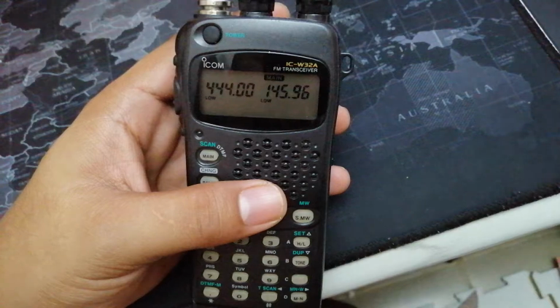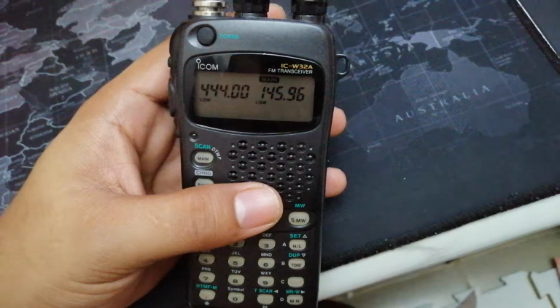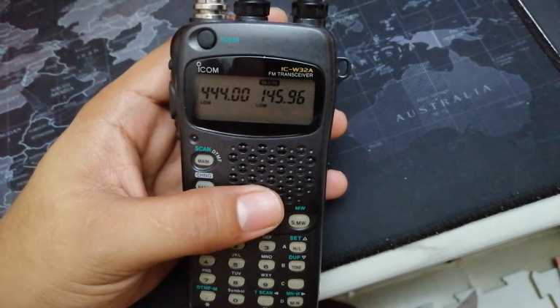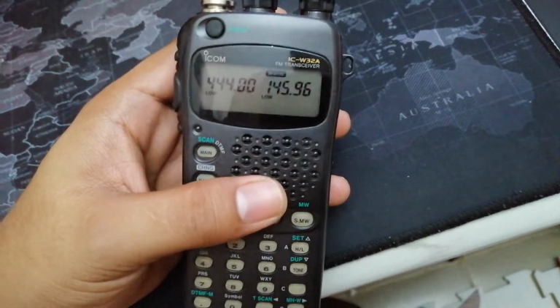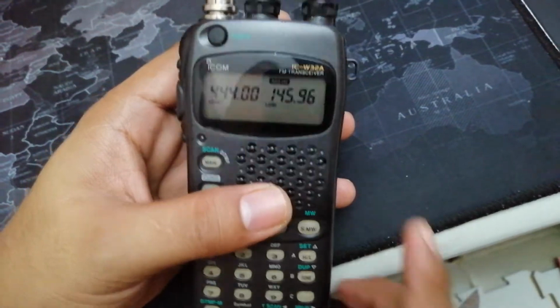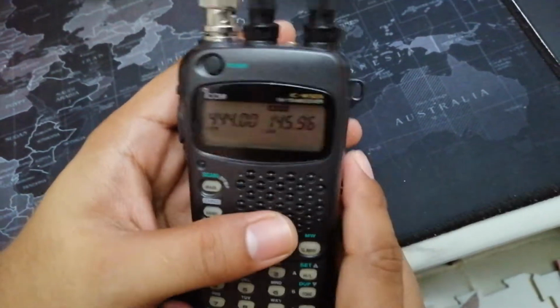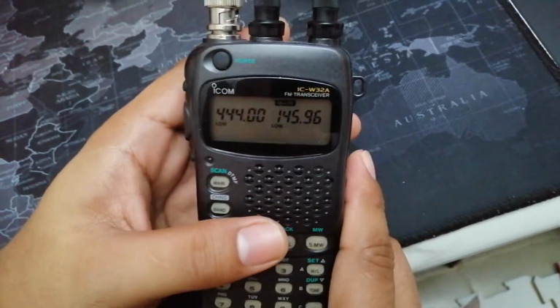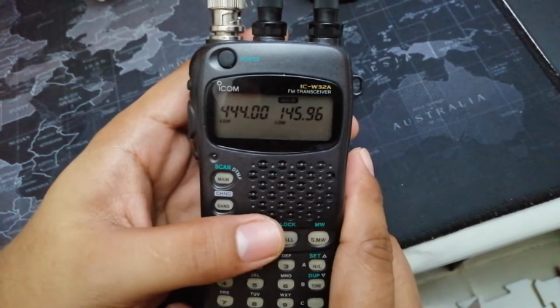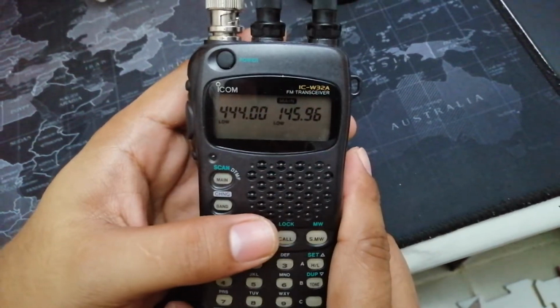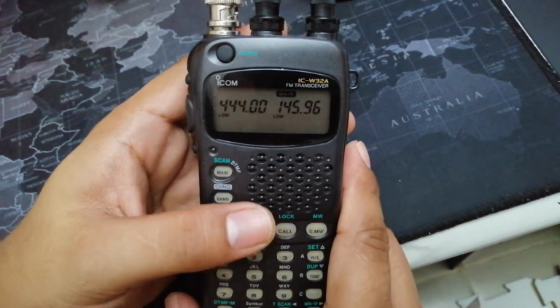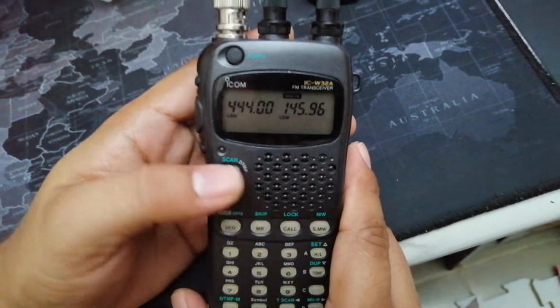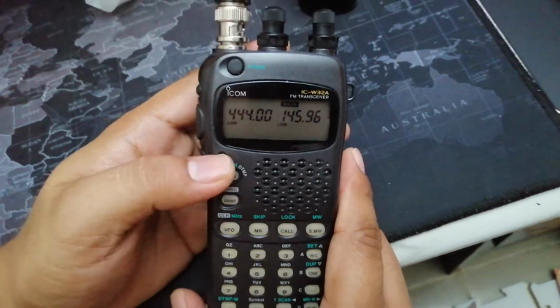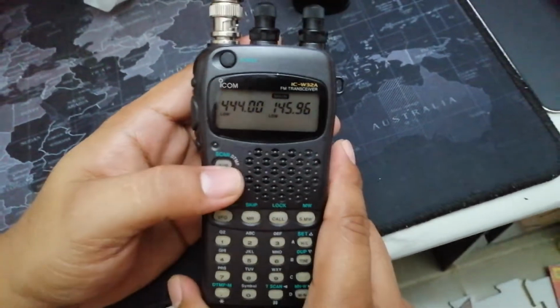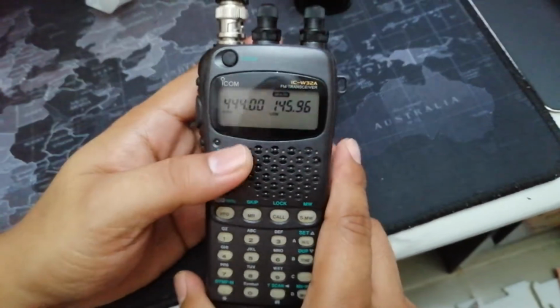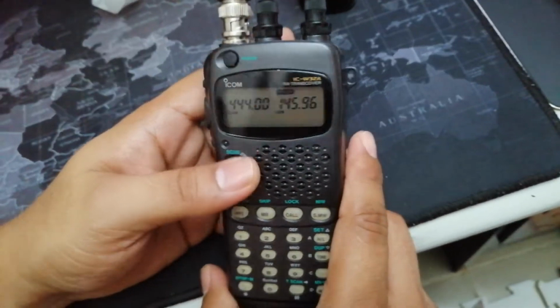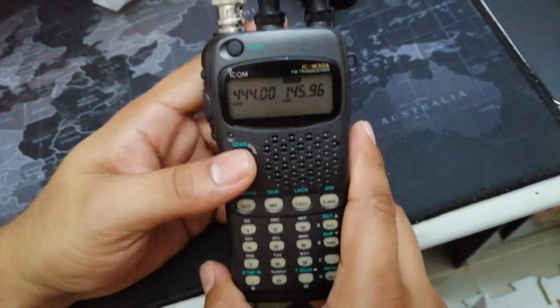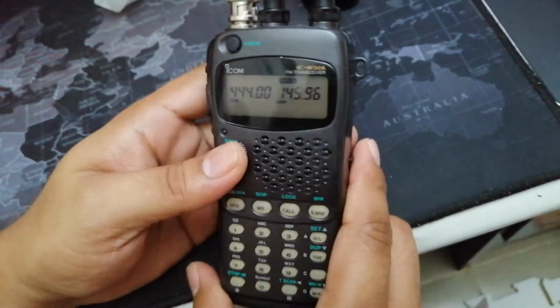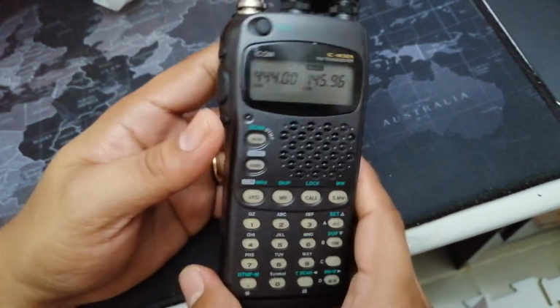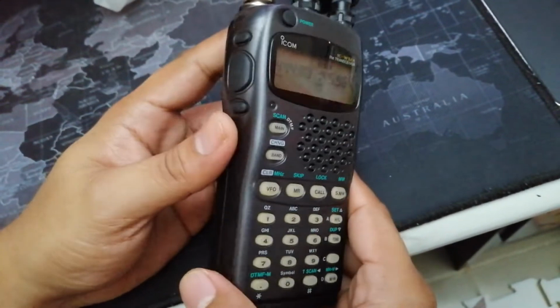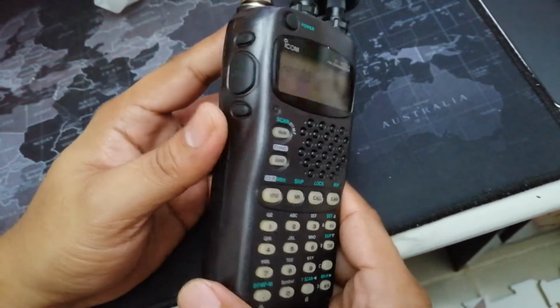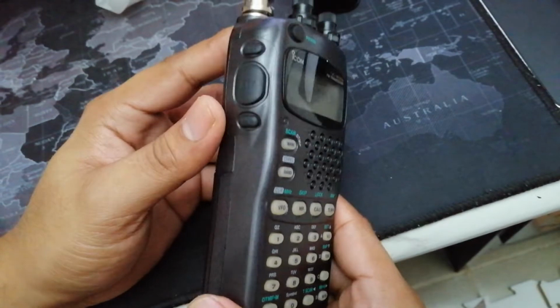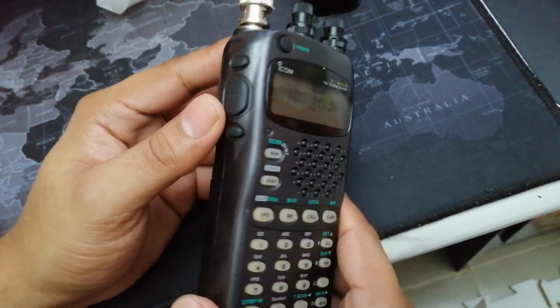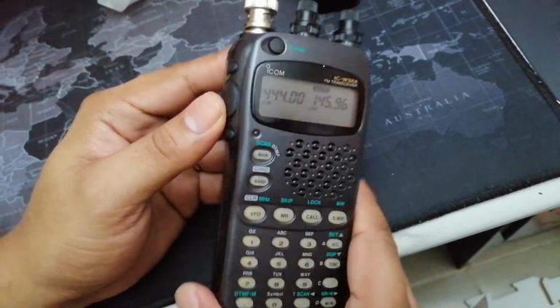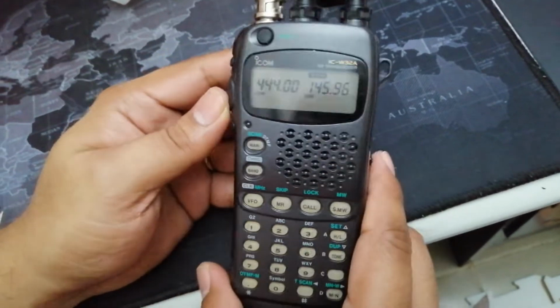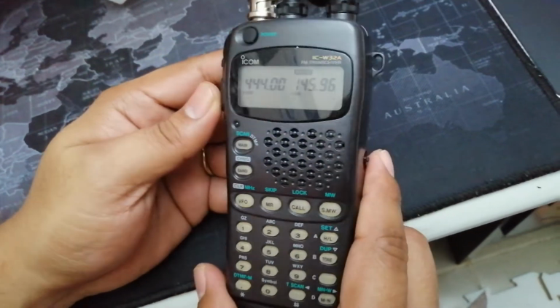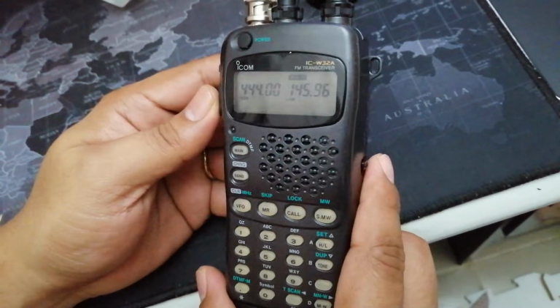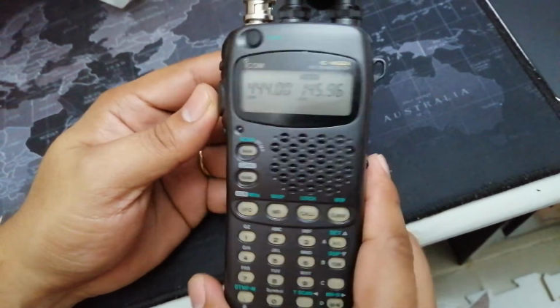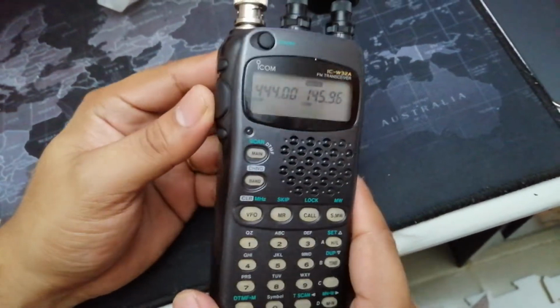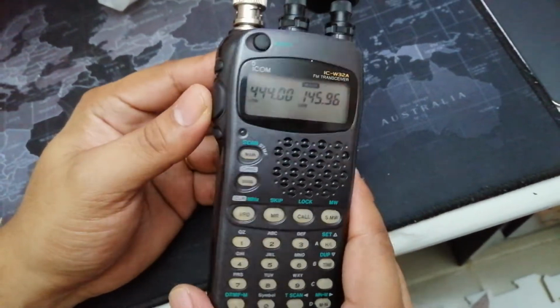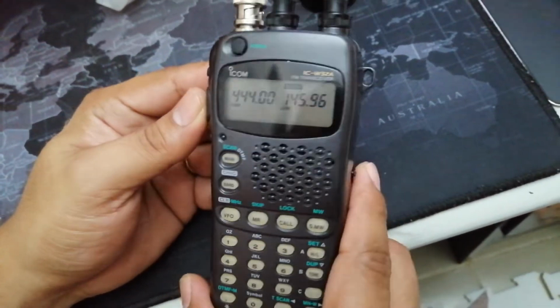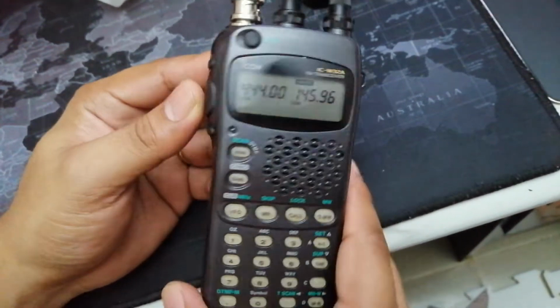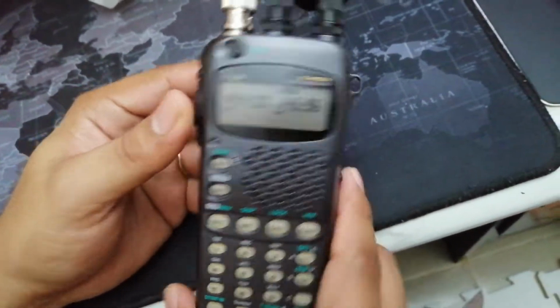Hi guys, this is Delta Victor 2 Juliet Bravo. My name is Jarwin. Just a little update on another addition to my shack.